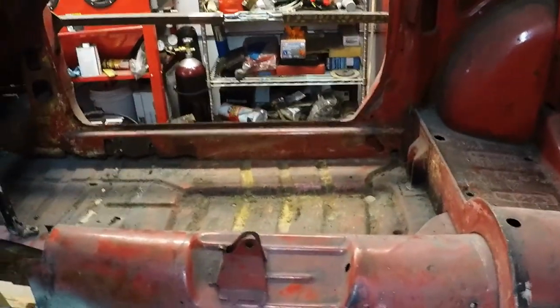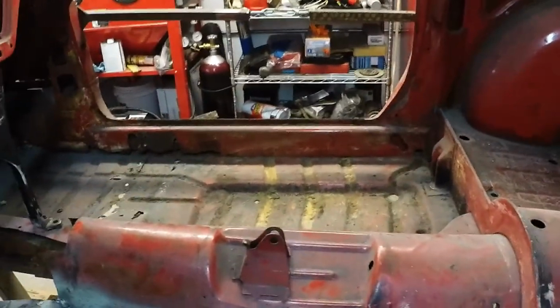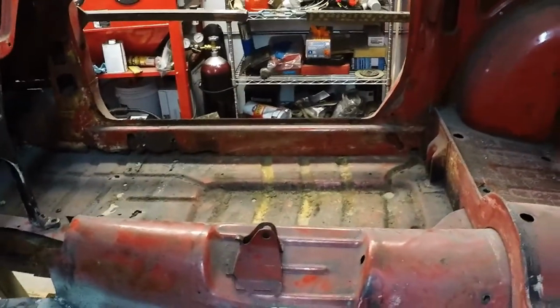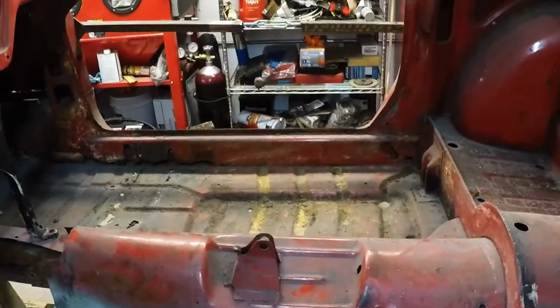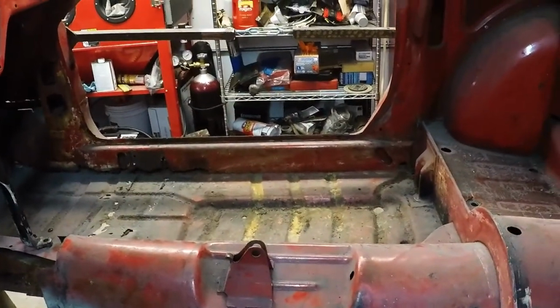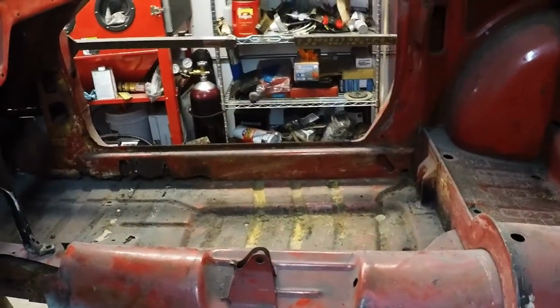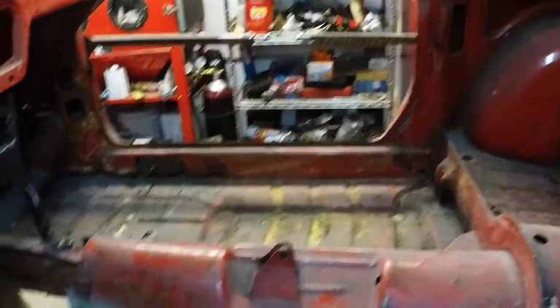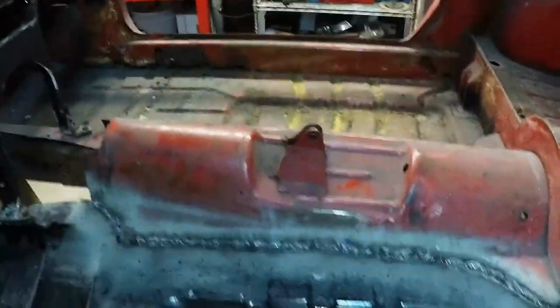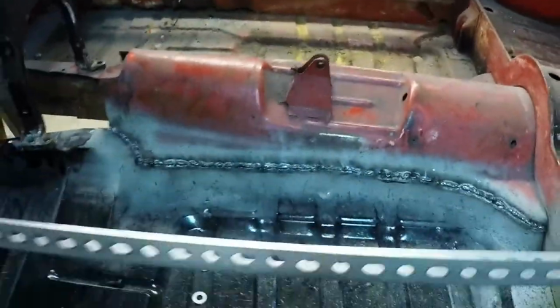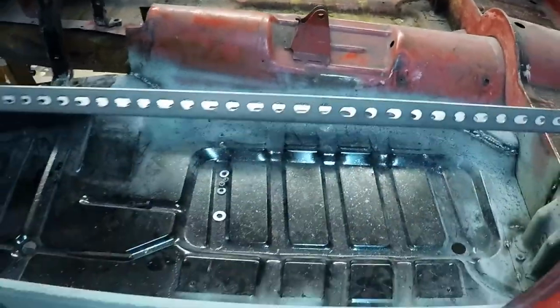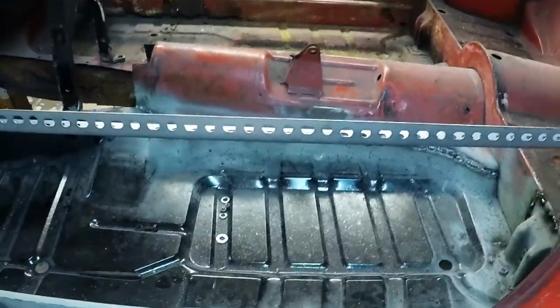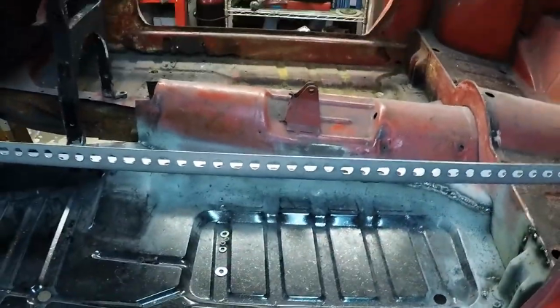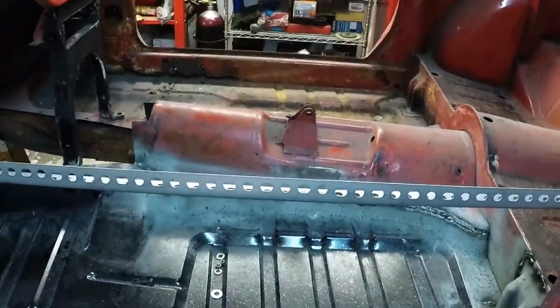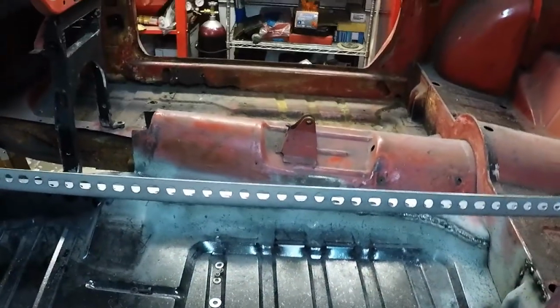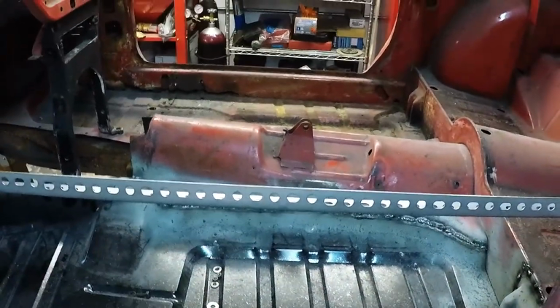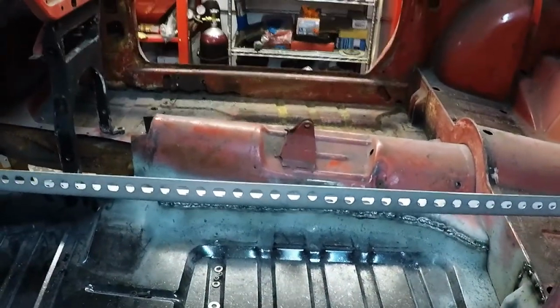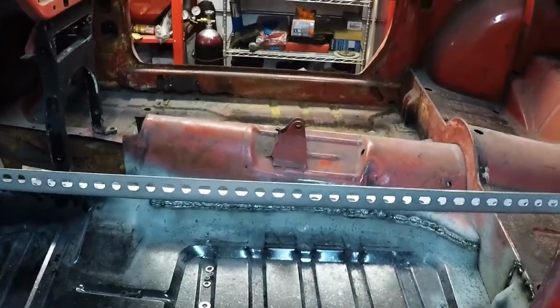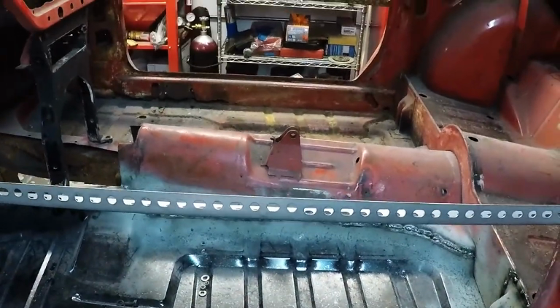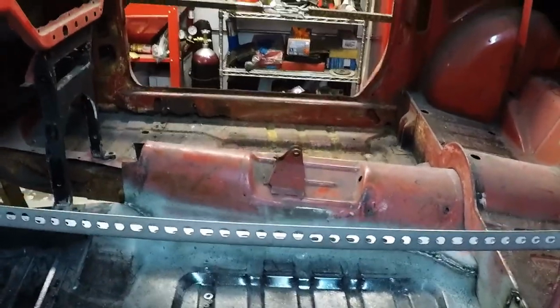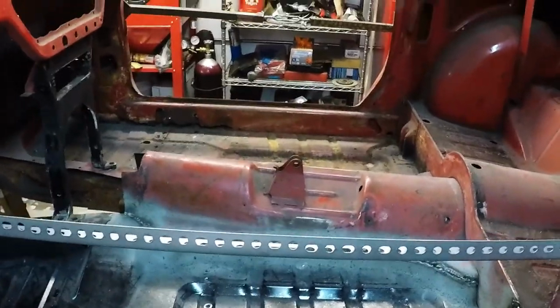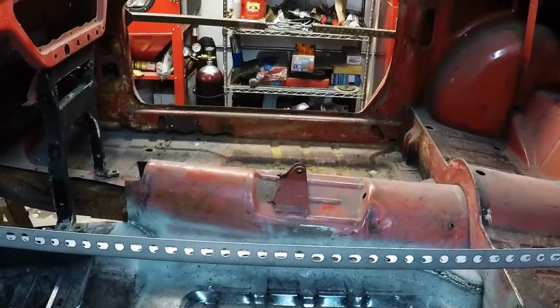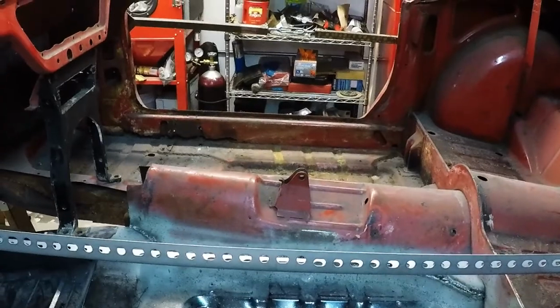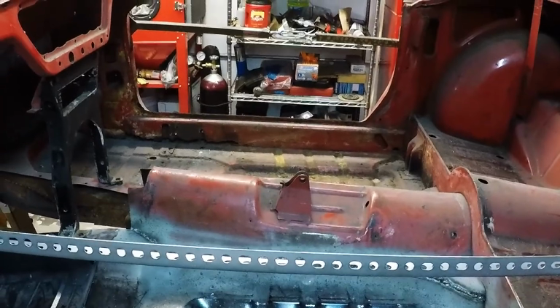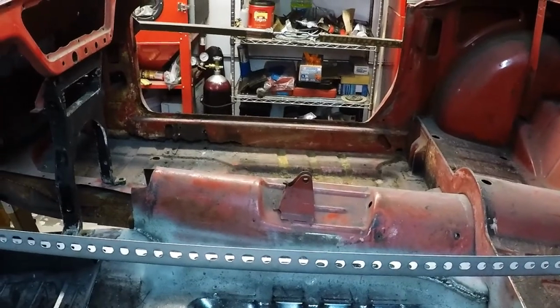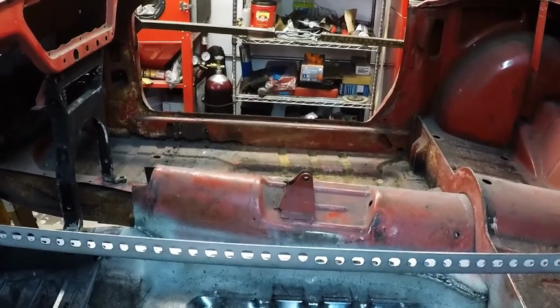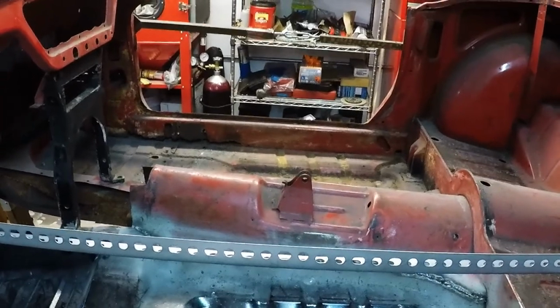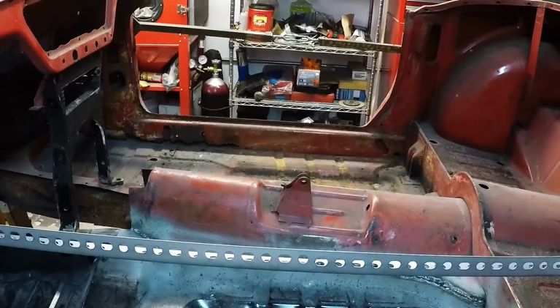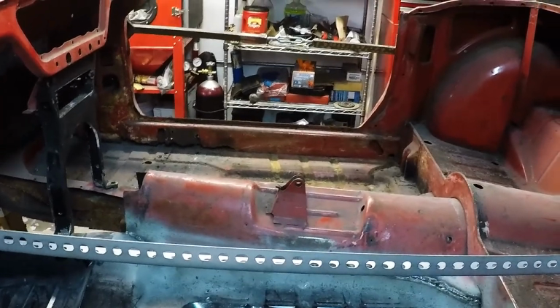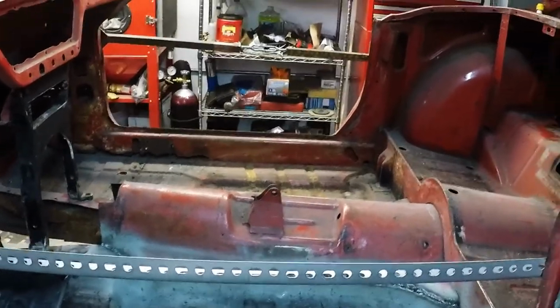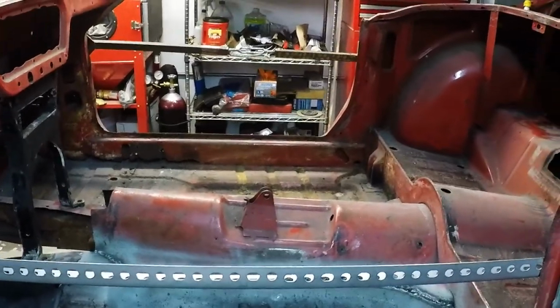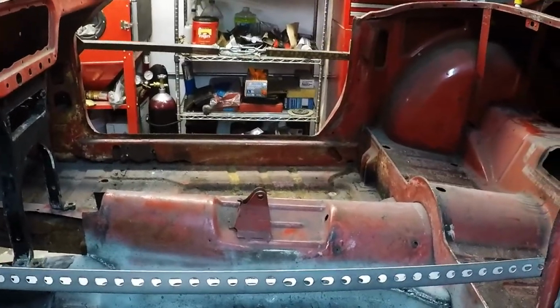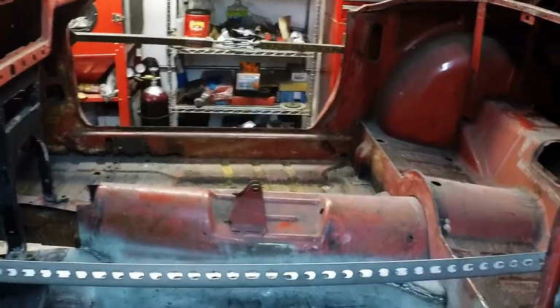Now the next part is to reinforce the body by welding these metal pieces on. I've got four more of those and I'll go to town doing that to get the thing realigned. I might play with the door a little bit too, but that's about it.